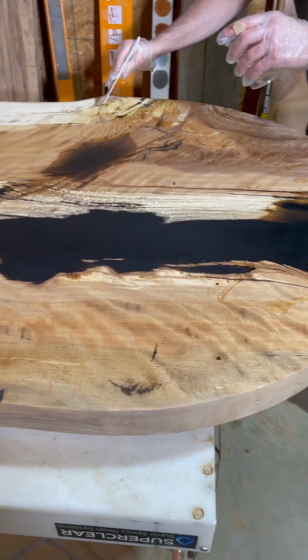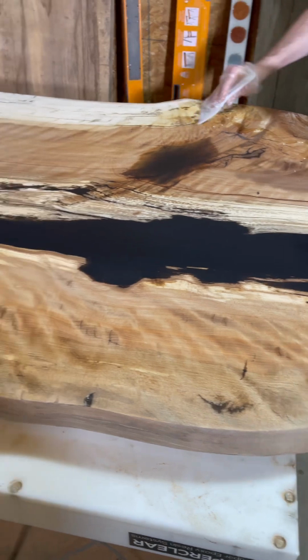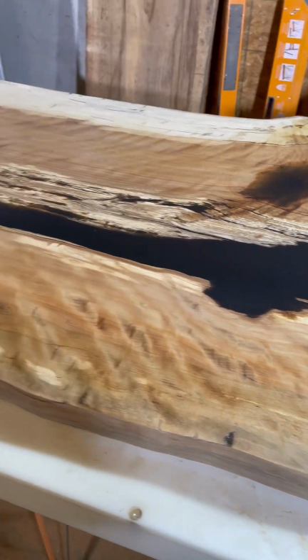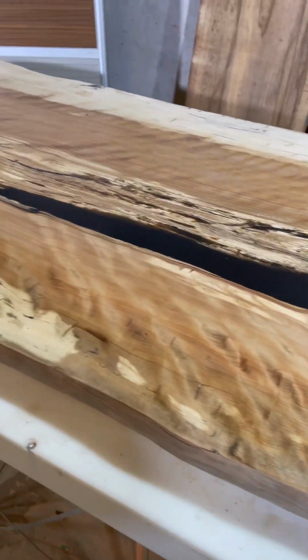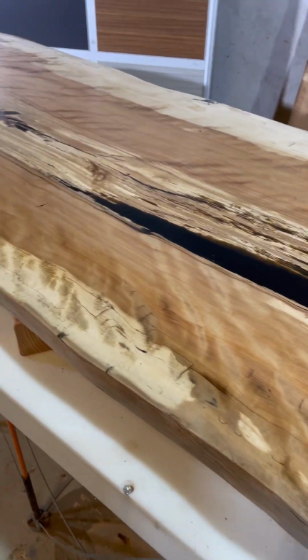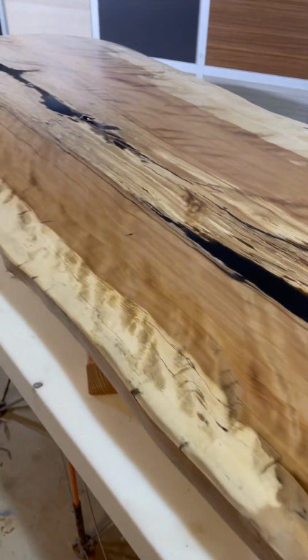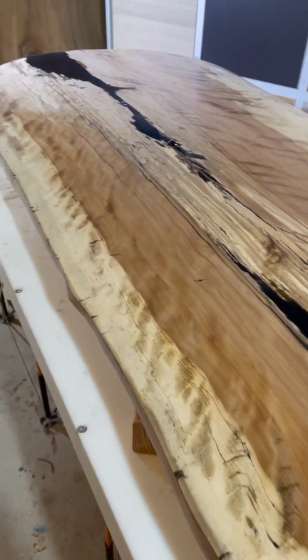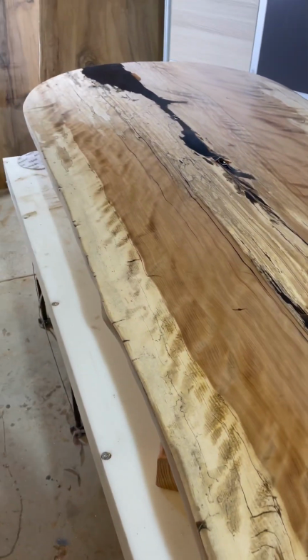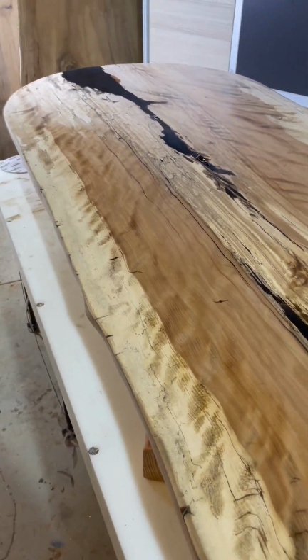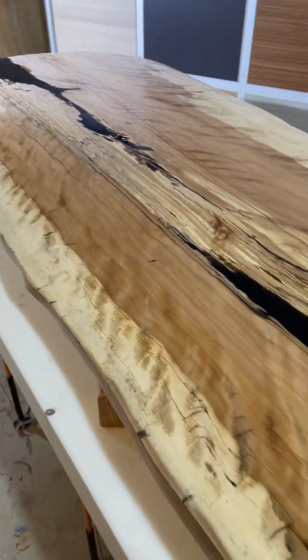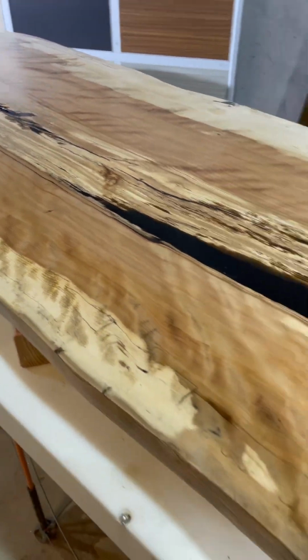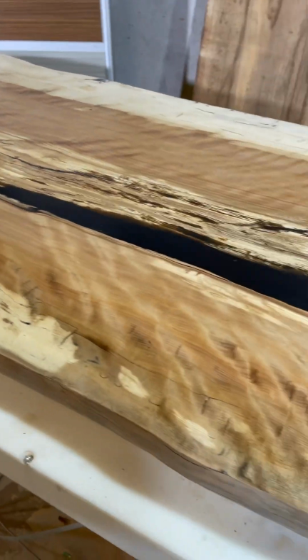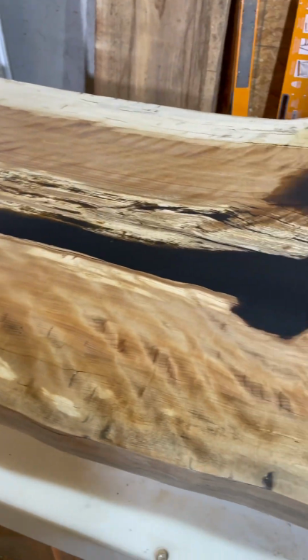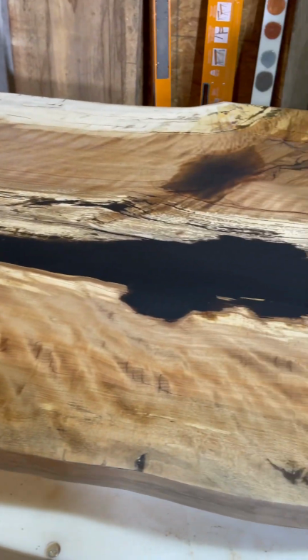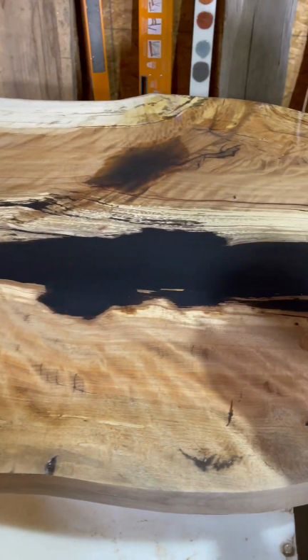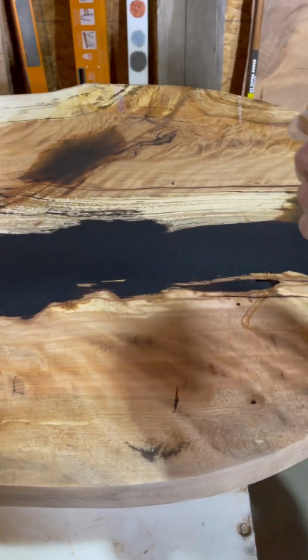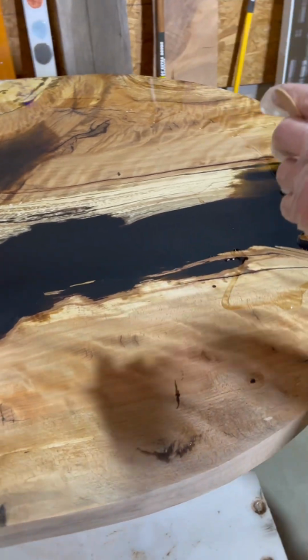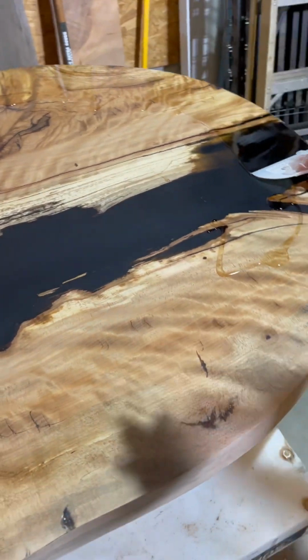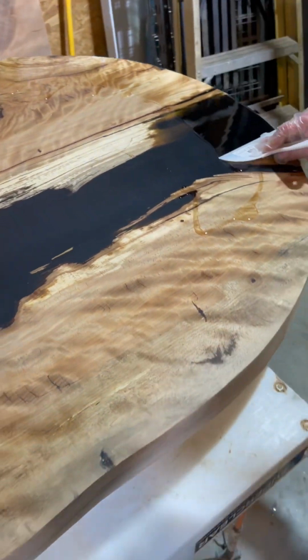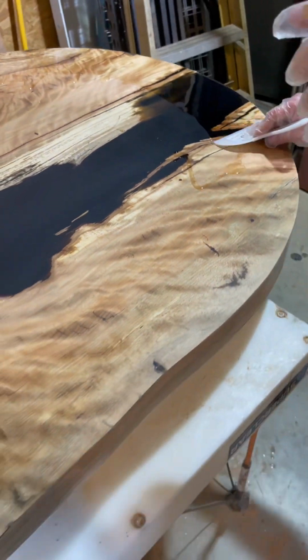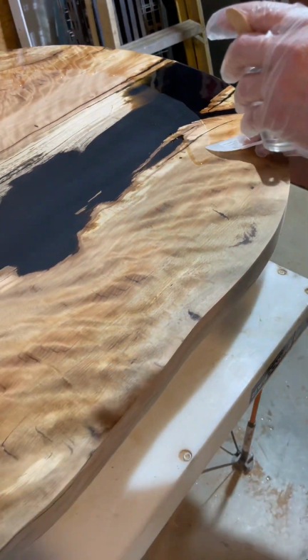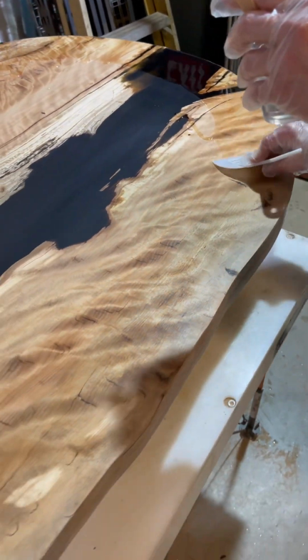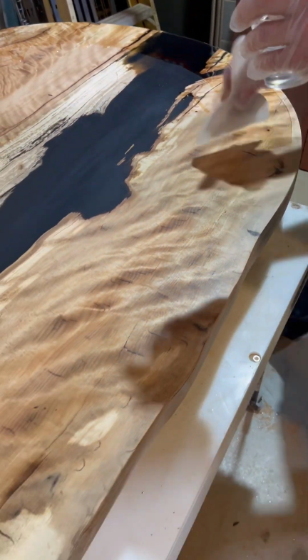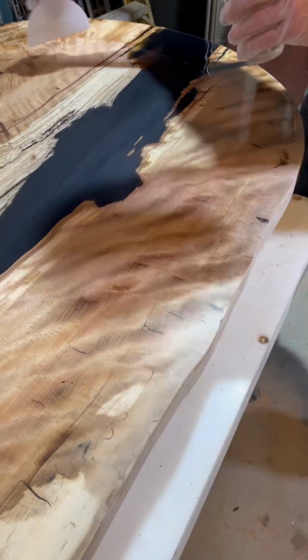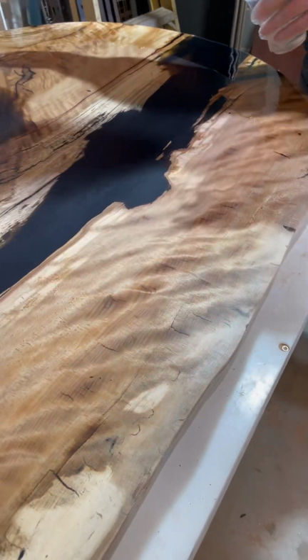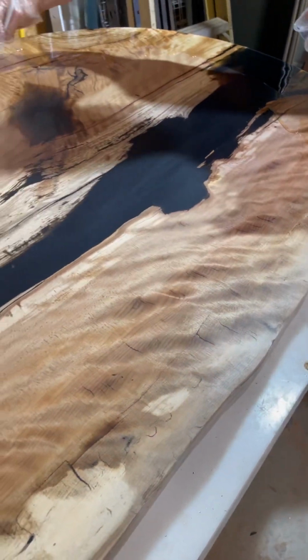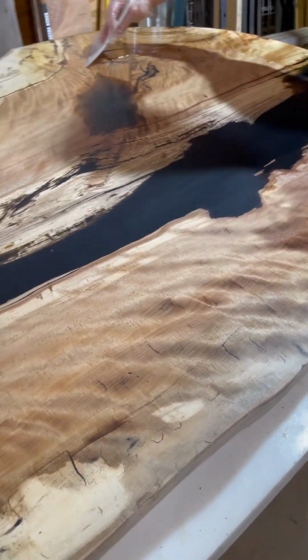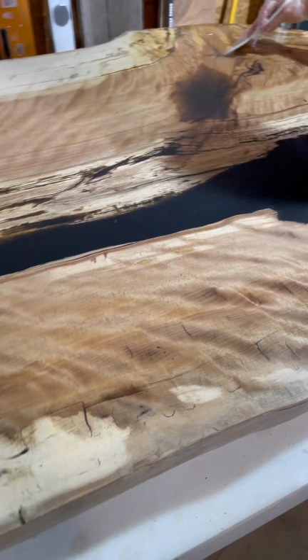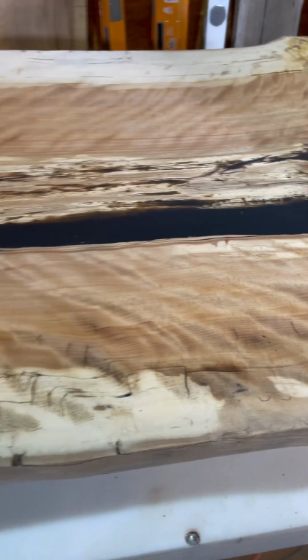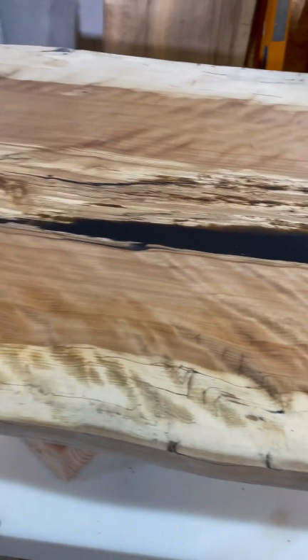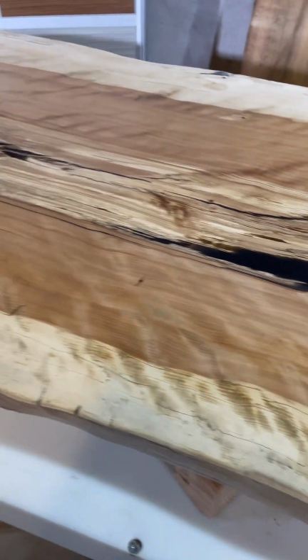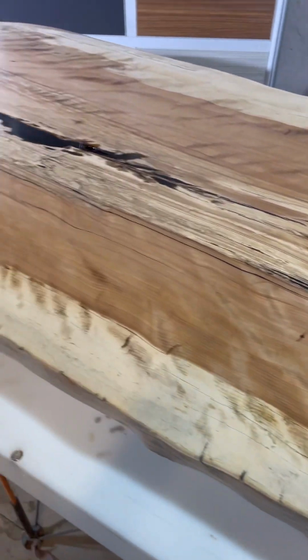Jared's adding the first coat of Super Clear scratch coat for our beechwood epoxy overpour table. This is going to be a beauty.